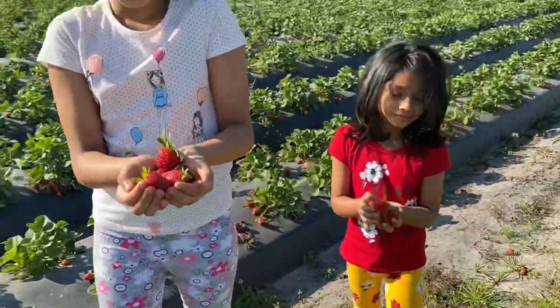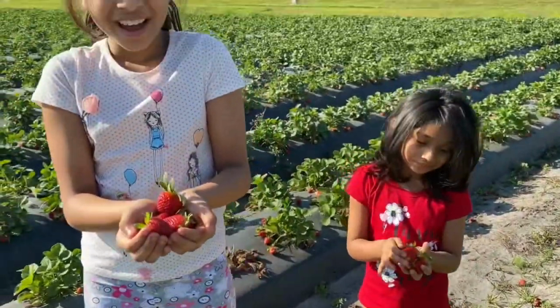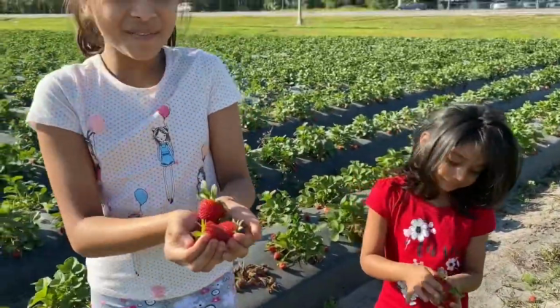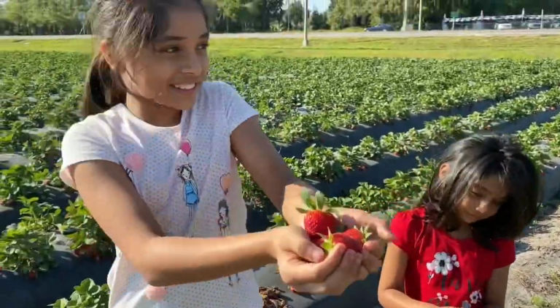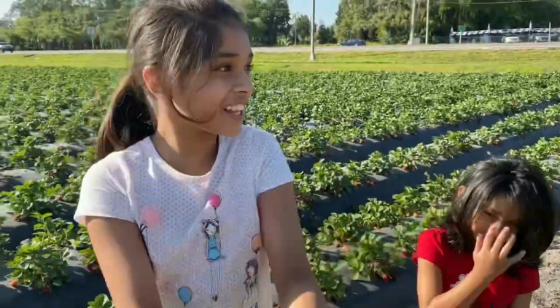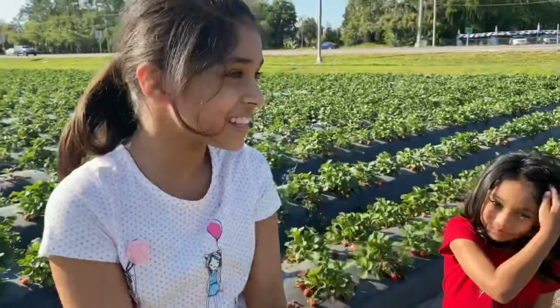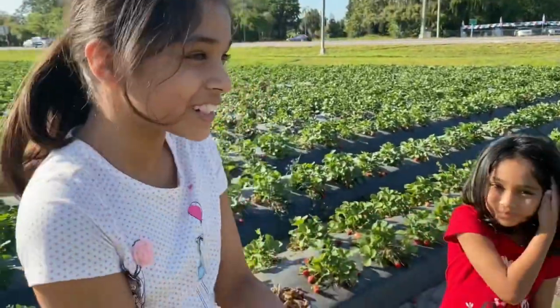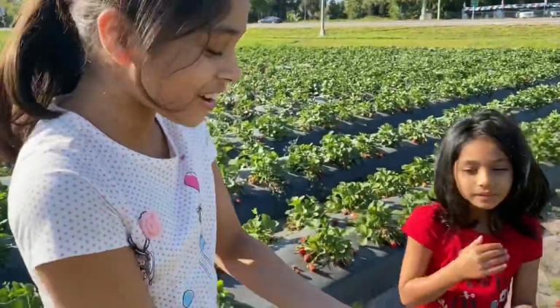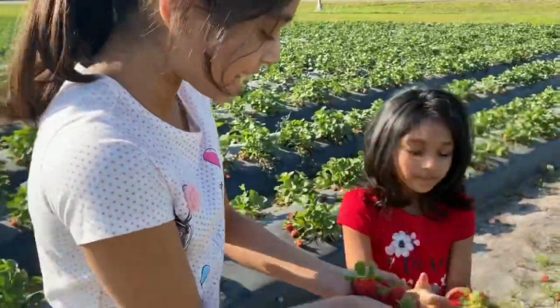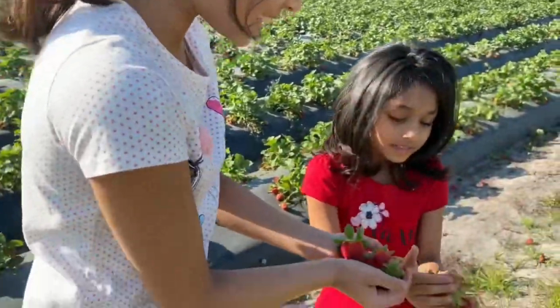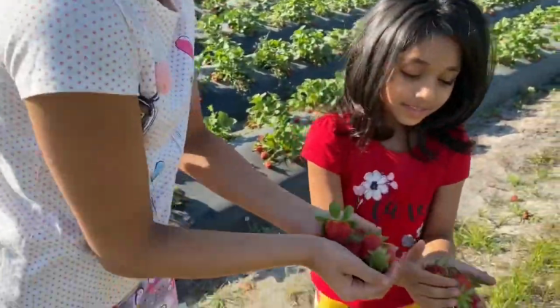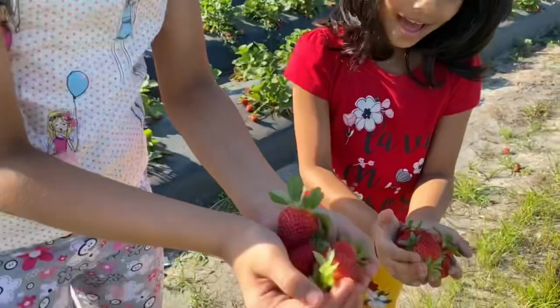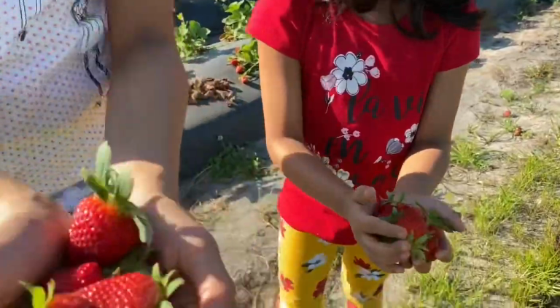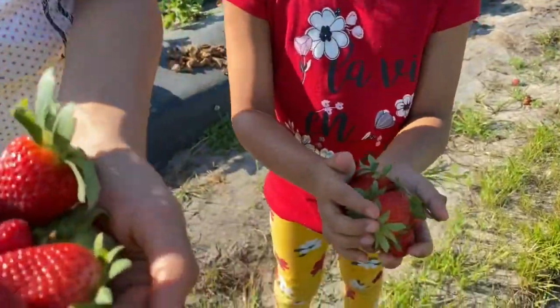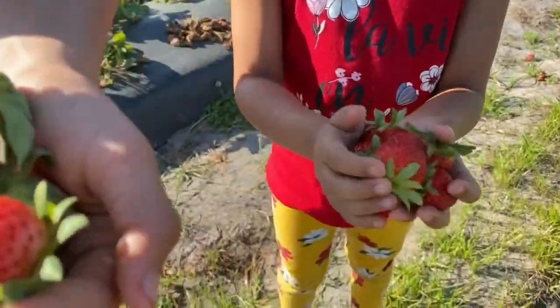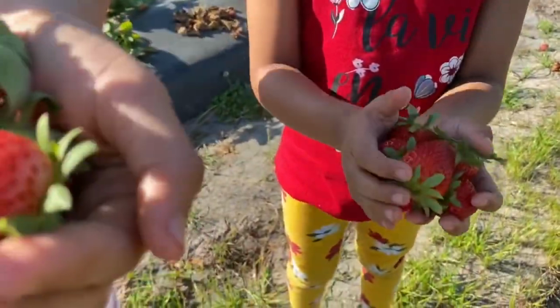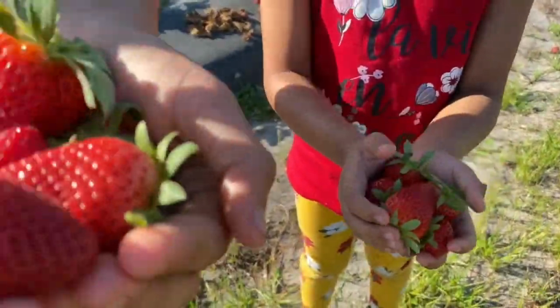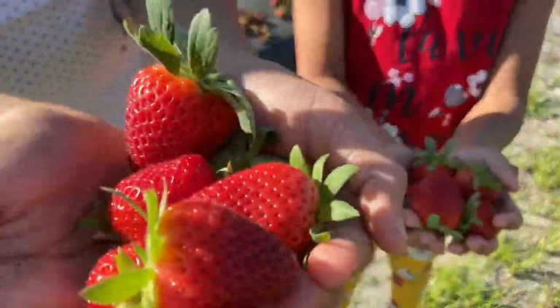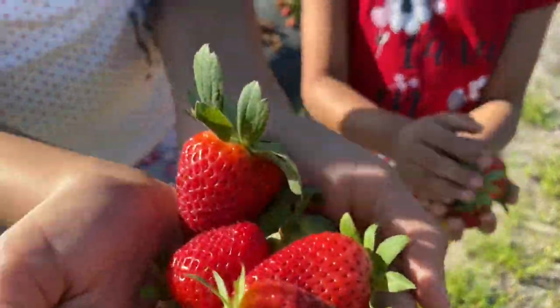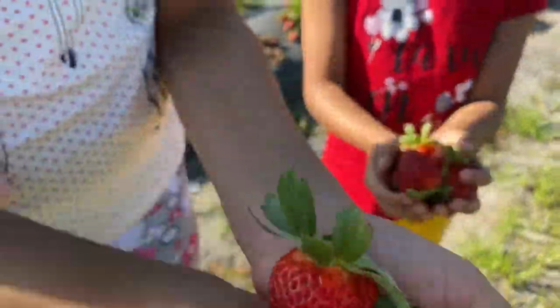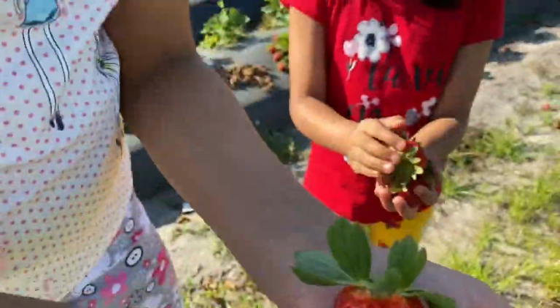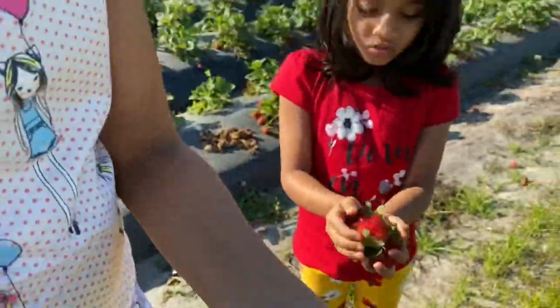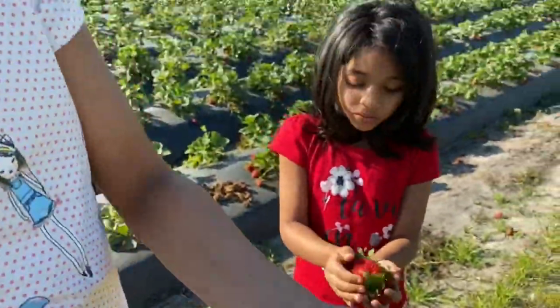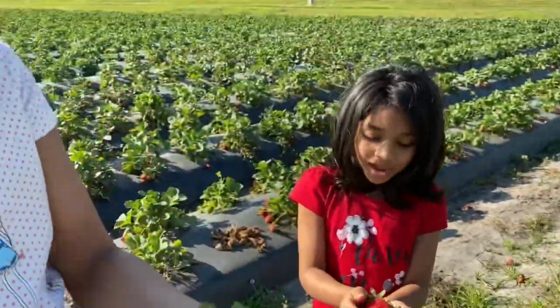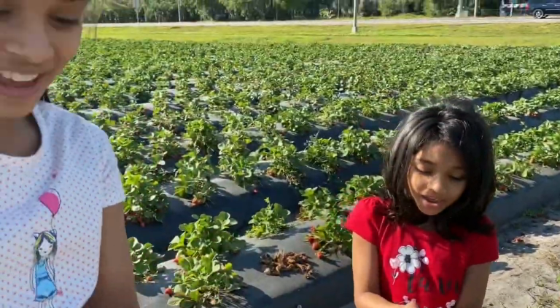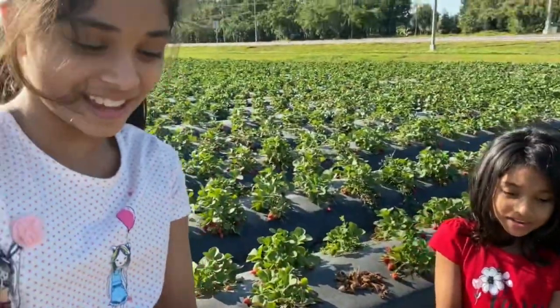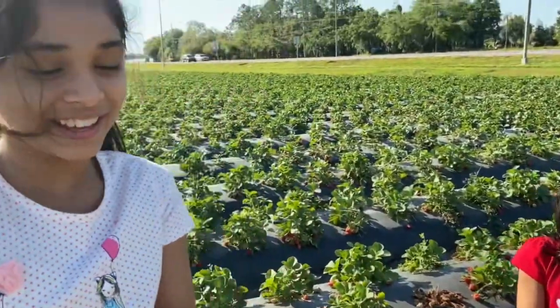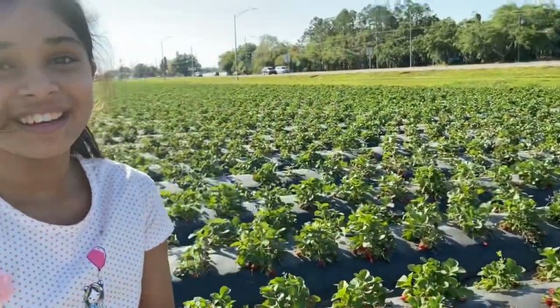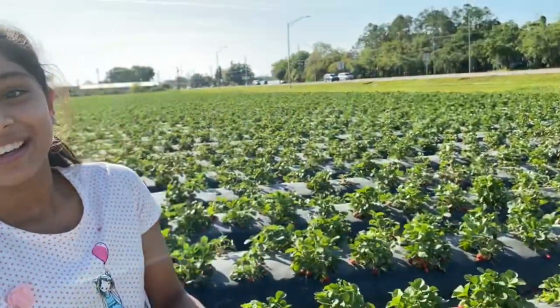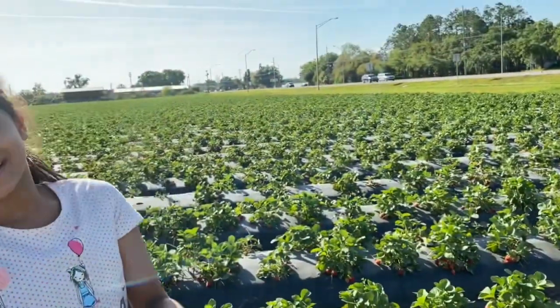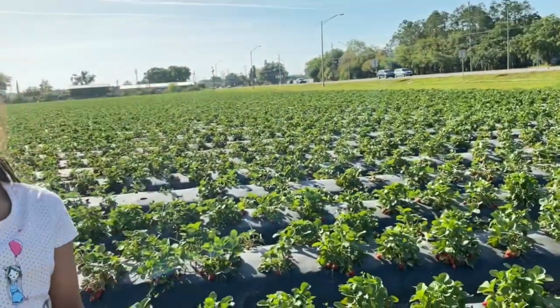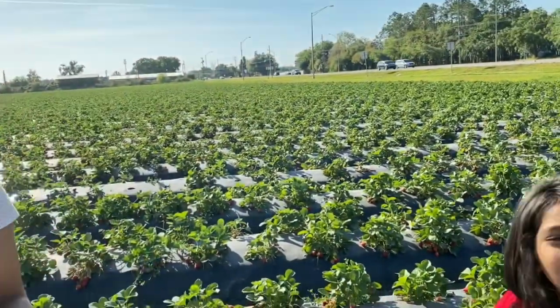We picked all of these strawberries! Yay, so red and colorful - red and green.